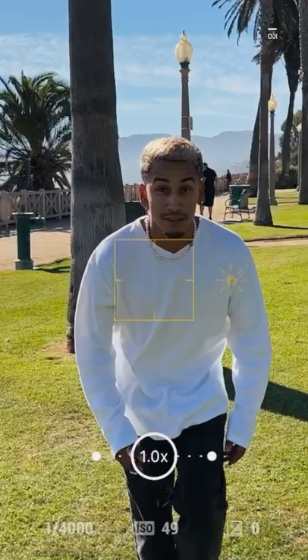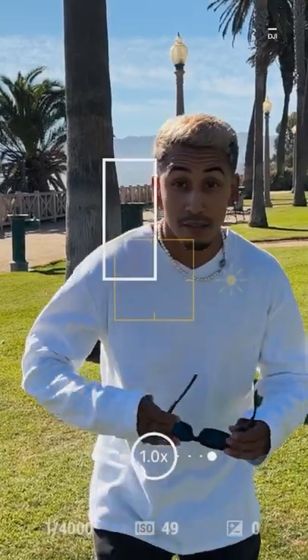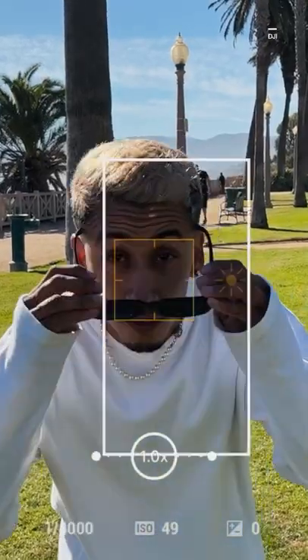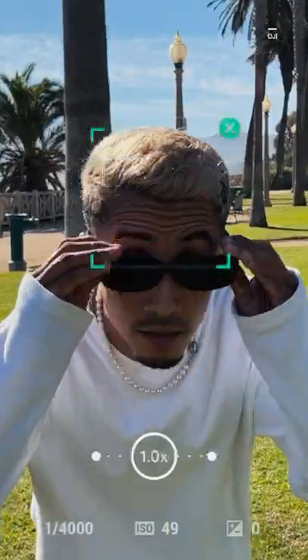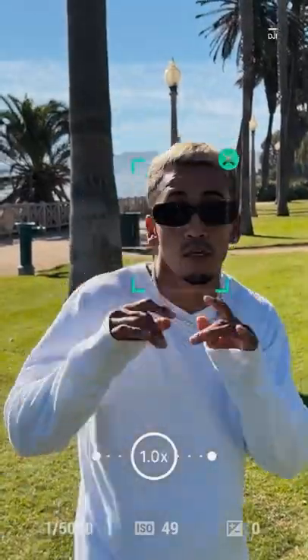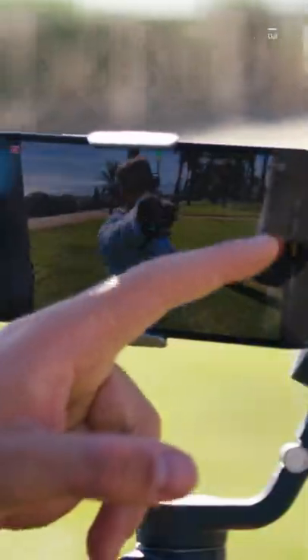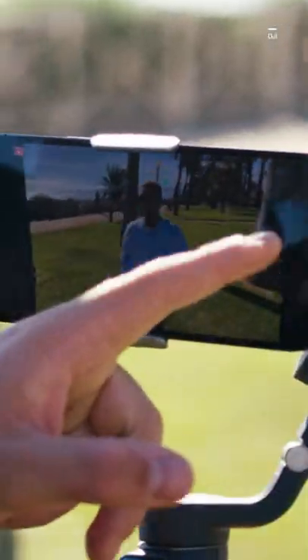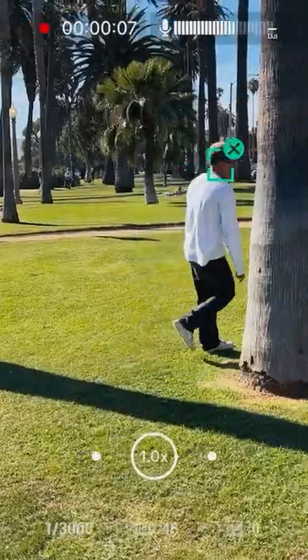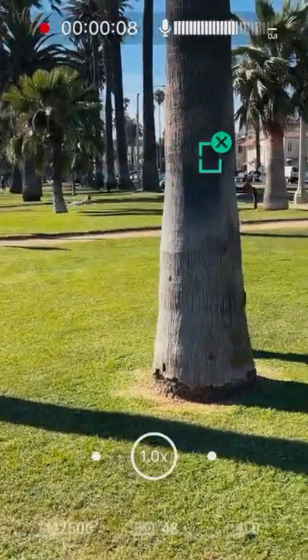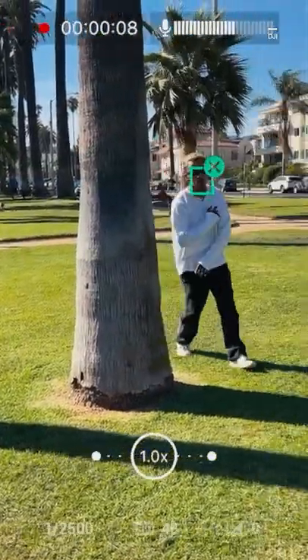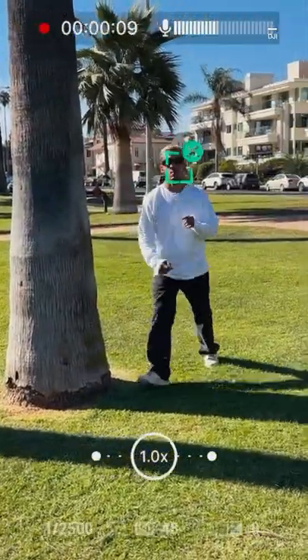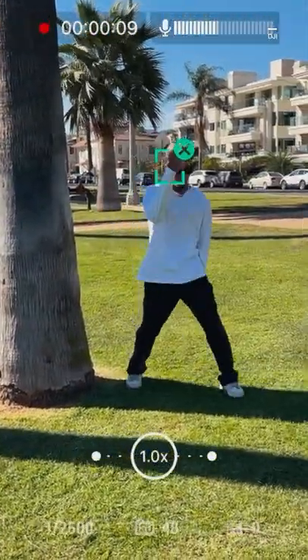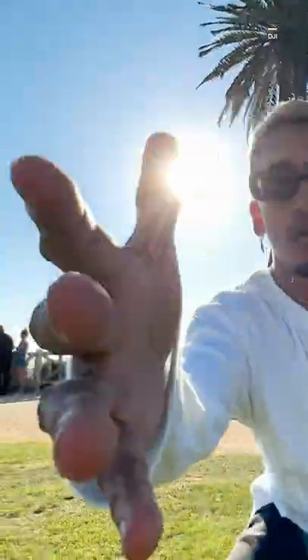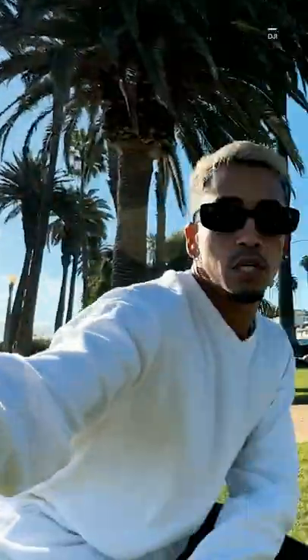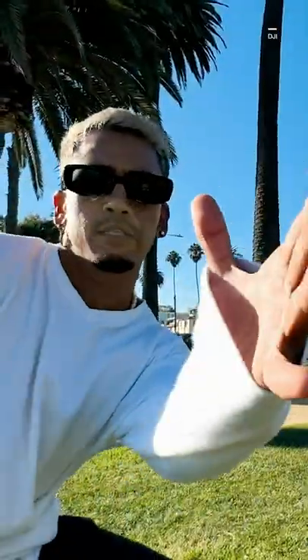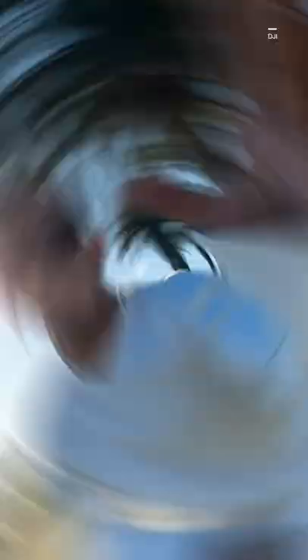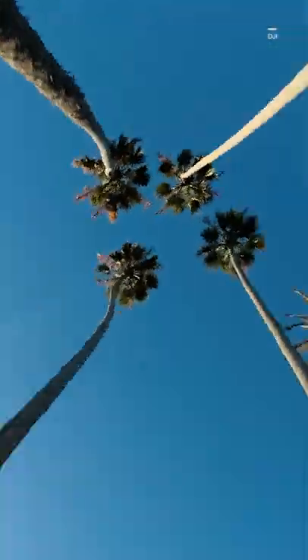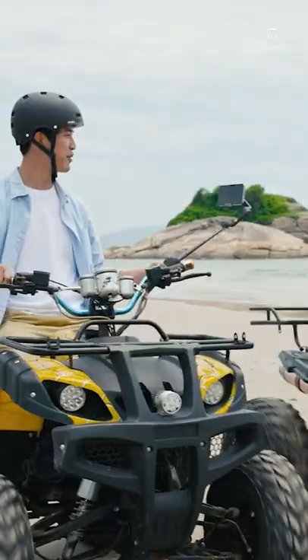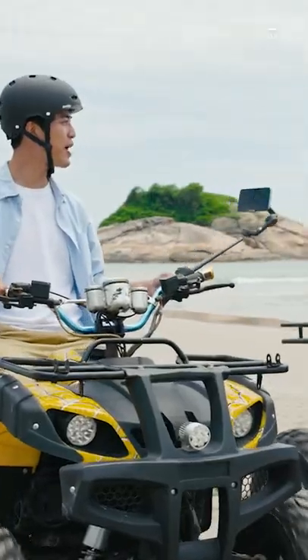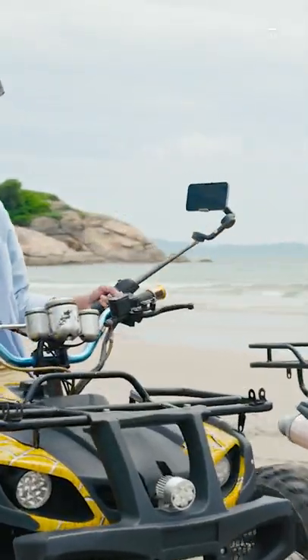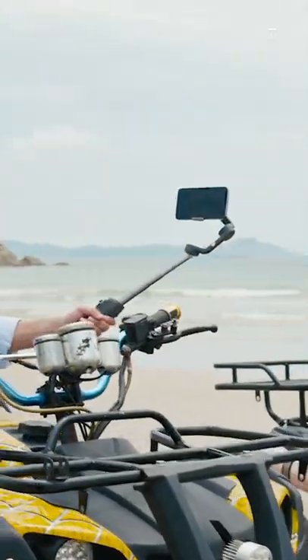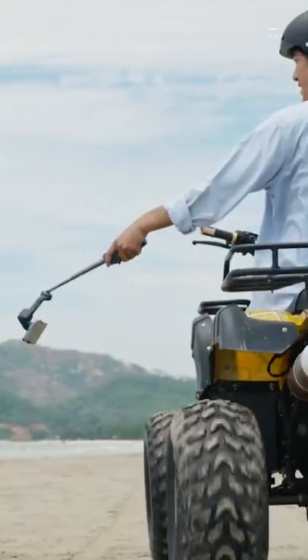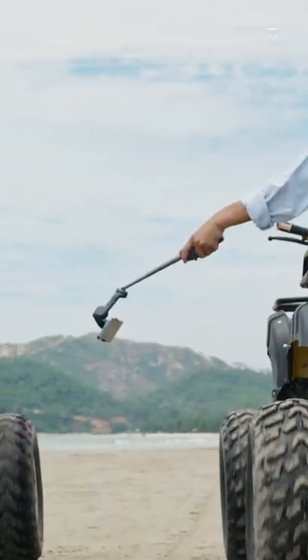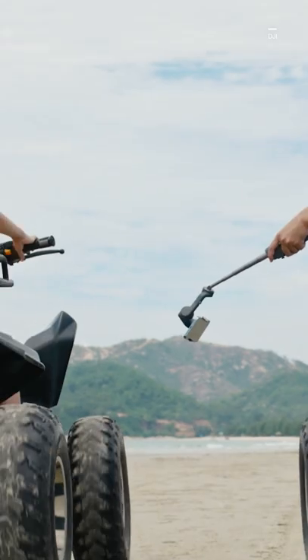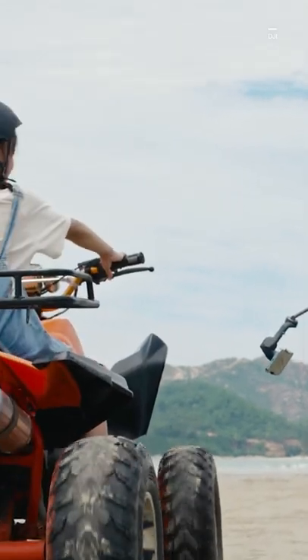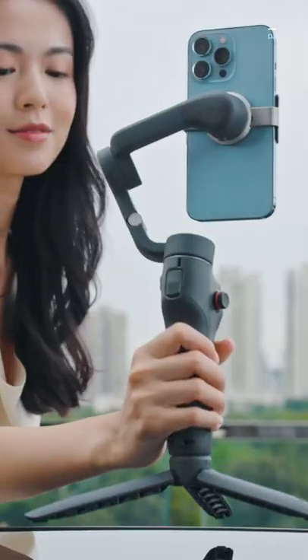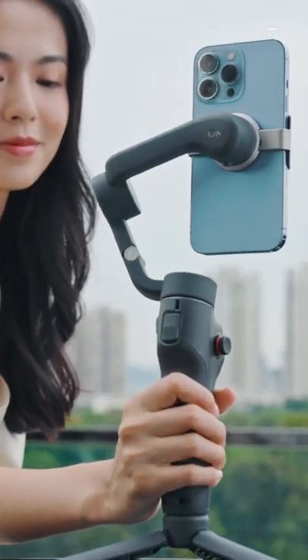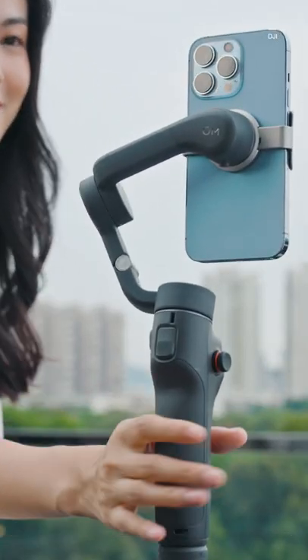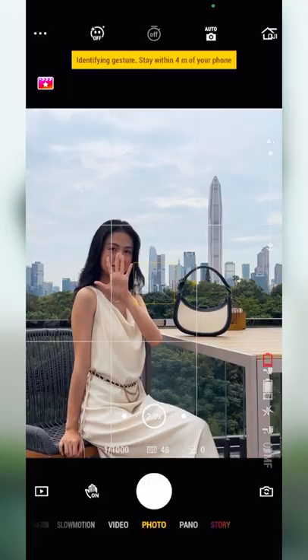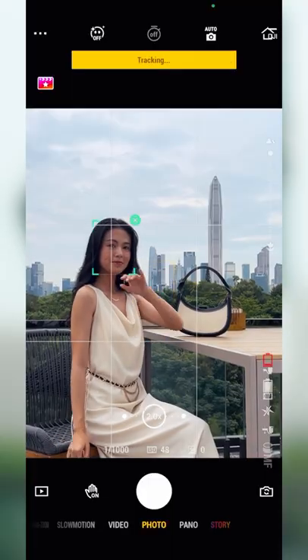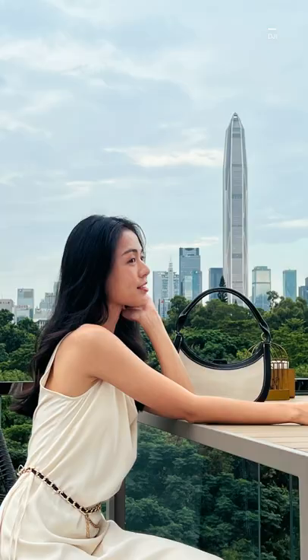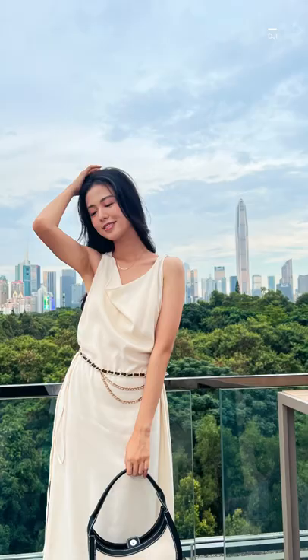Active Track 5.0 can automatically track your subject from longer distances, even while turning to the side or spinning. A built-in extension rod helps capture your content with creative angles, and gesture control makes taking a selfie or starting a video a snap.